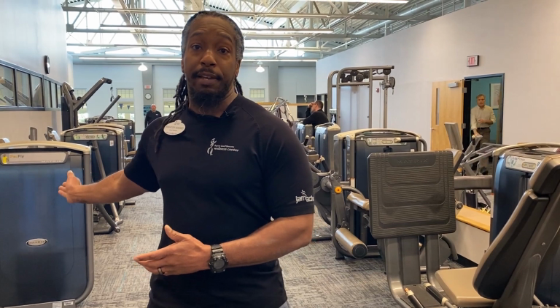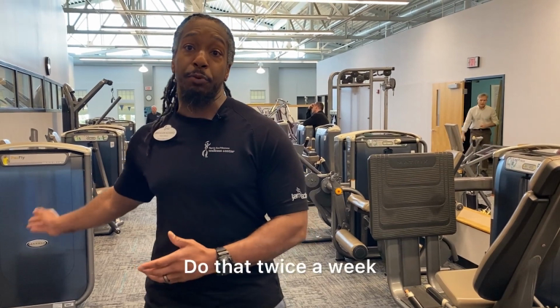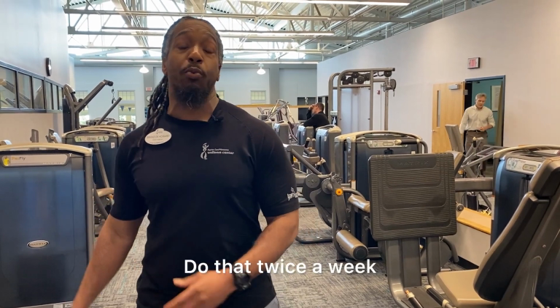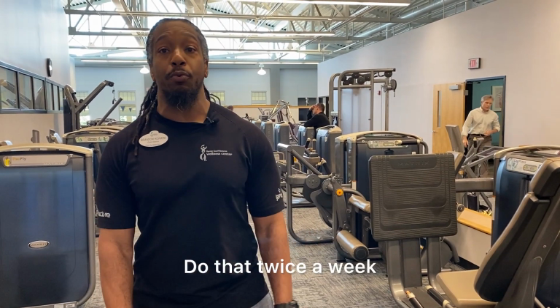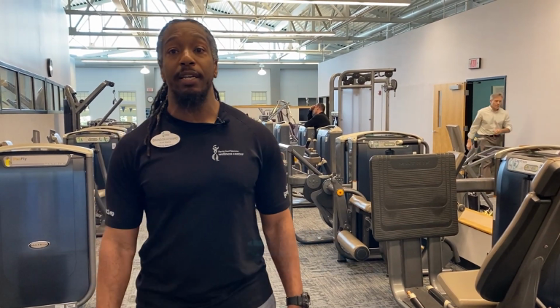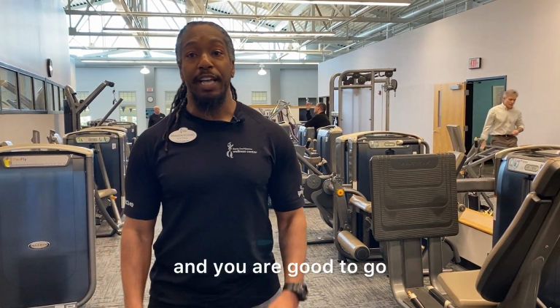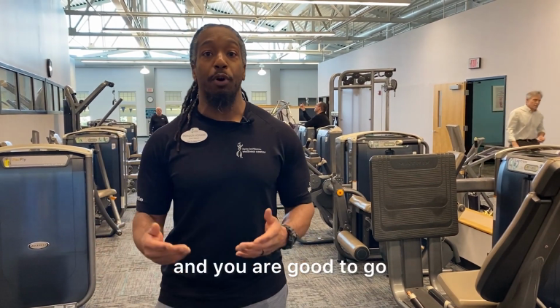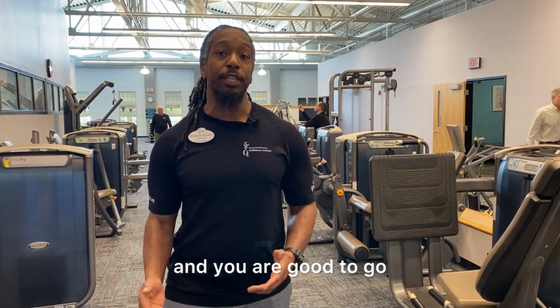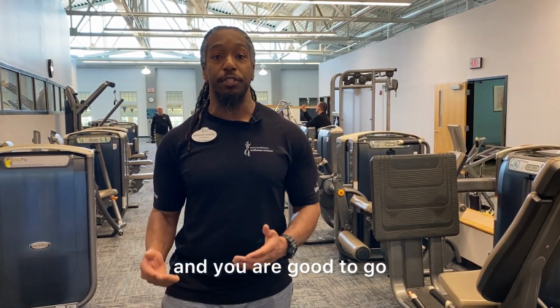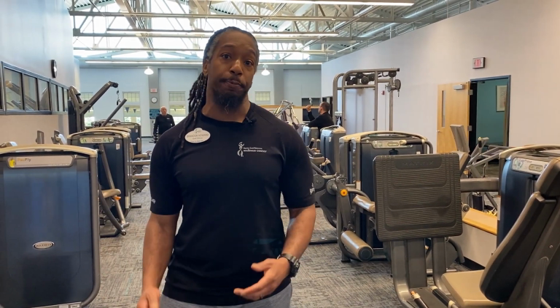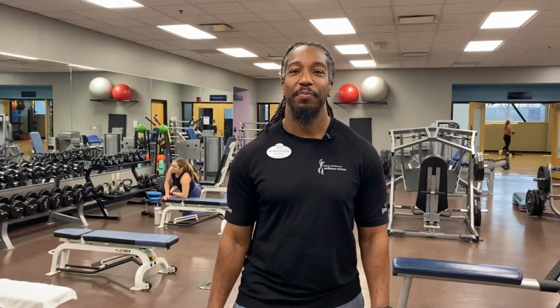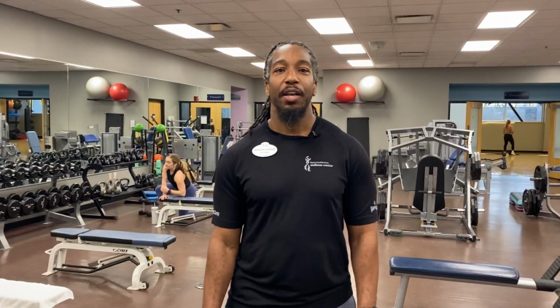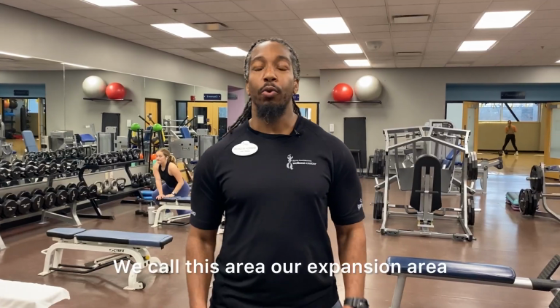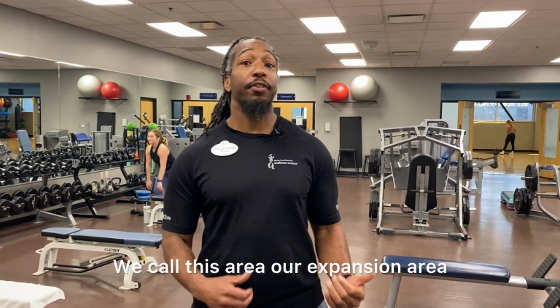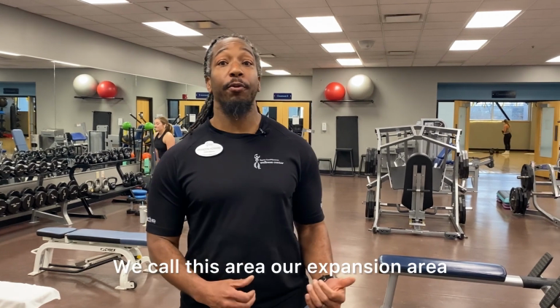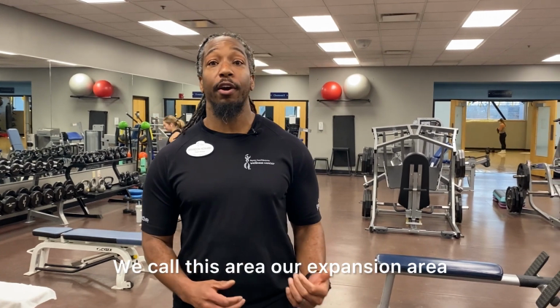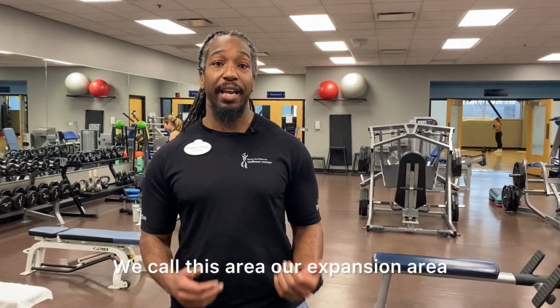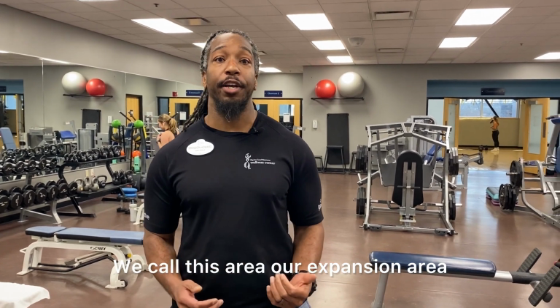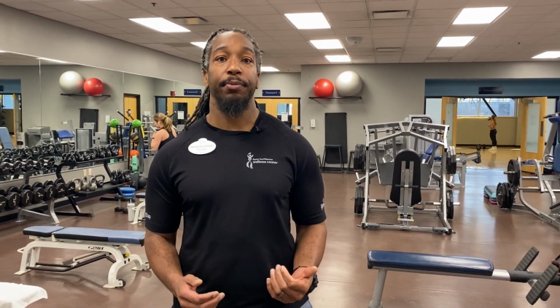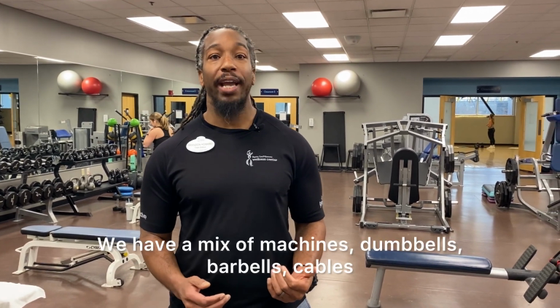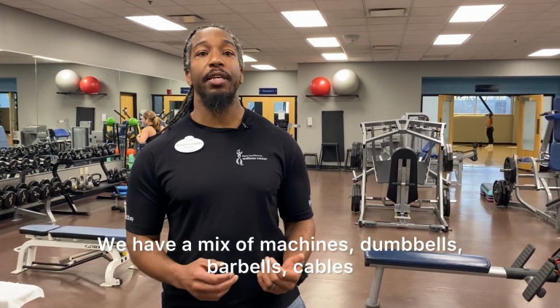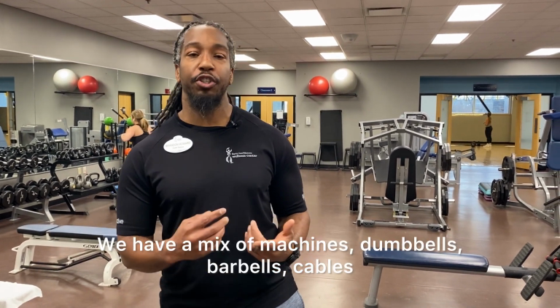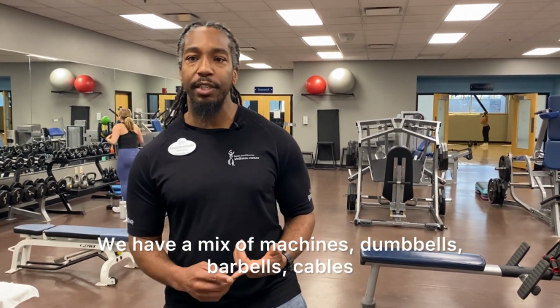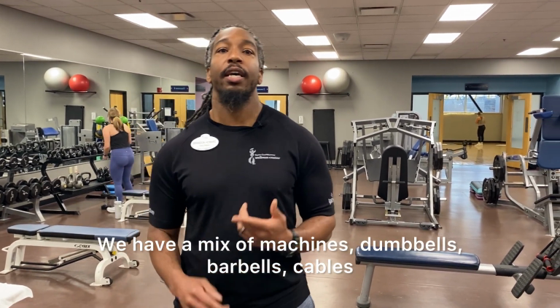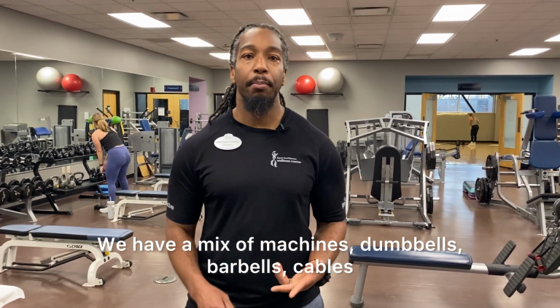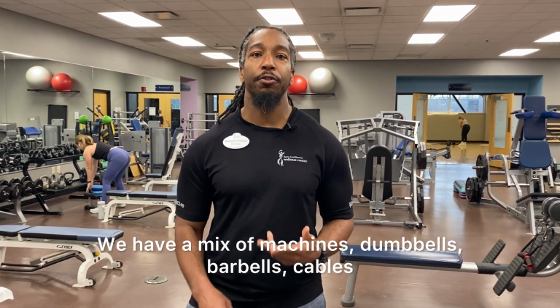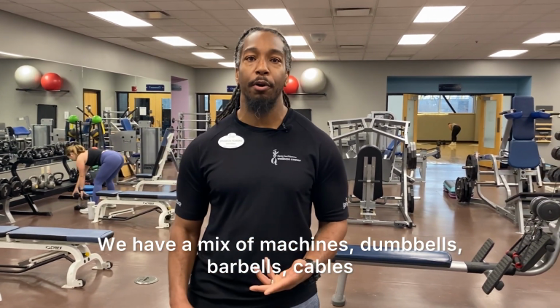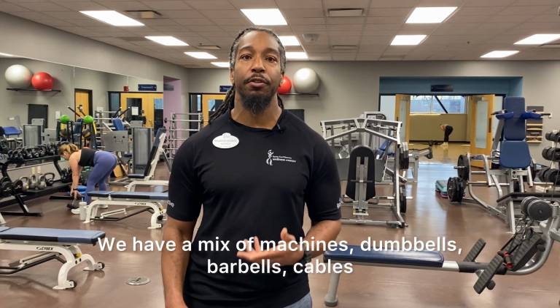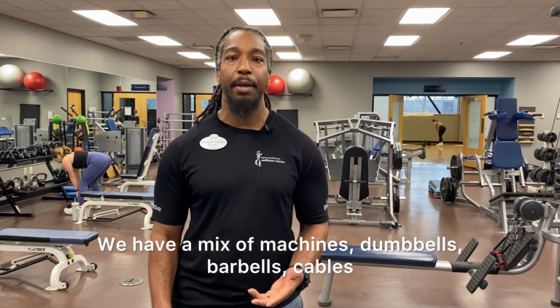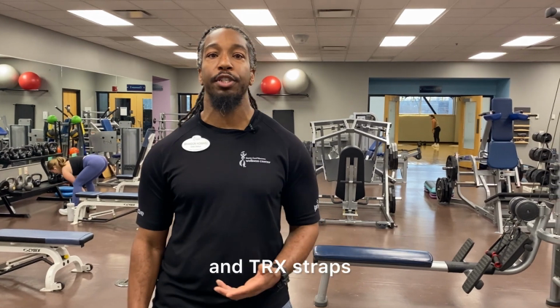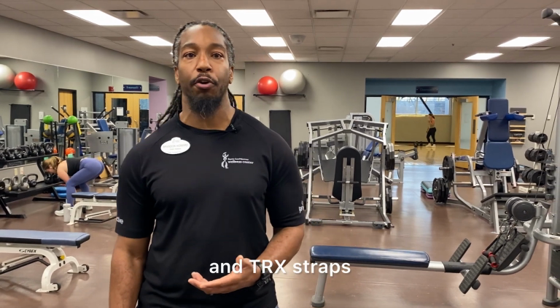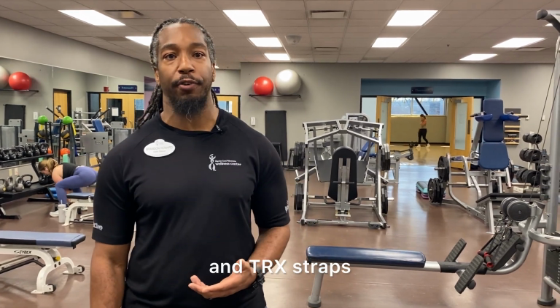Do that twice a week and you are good to go. We call this area our expansion area. We have a mix of machines, dumbbells, barbells, cables, and TRX straps.